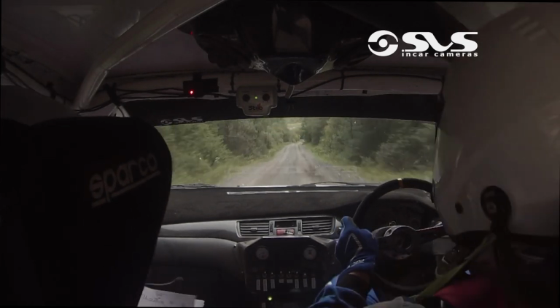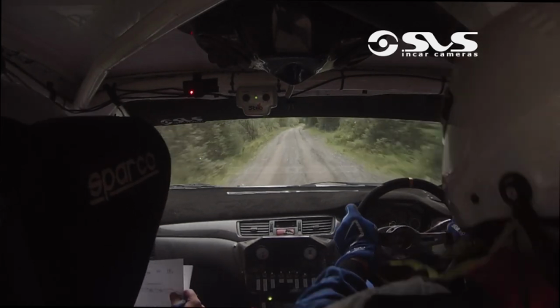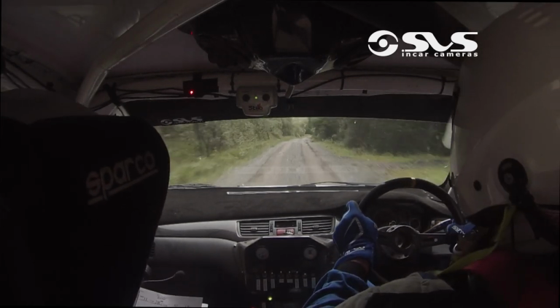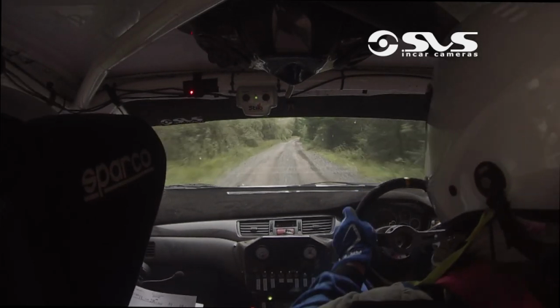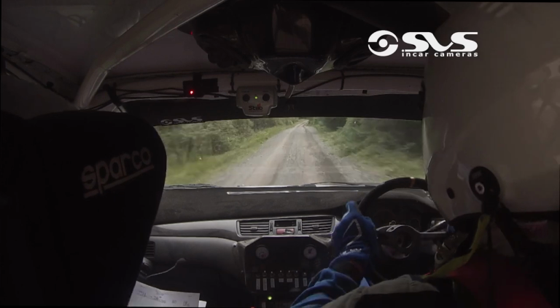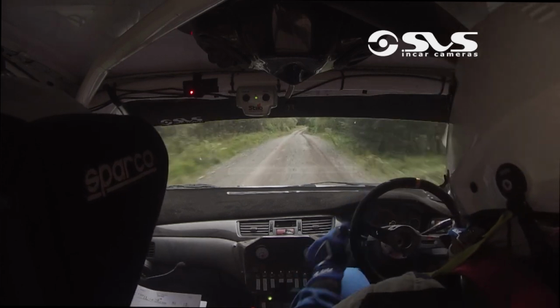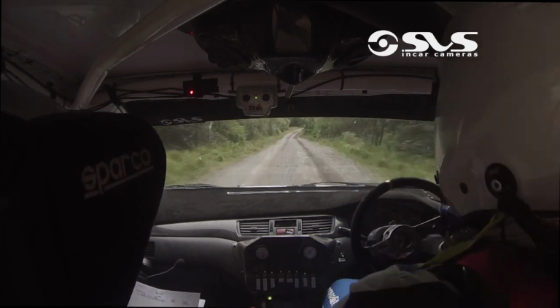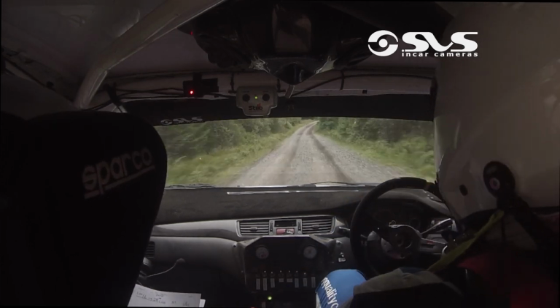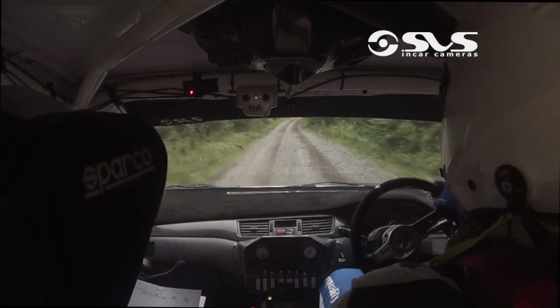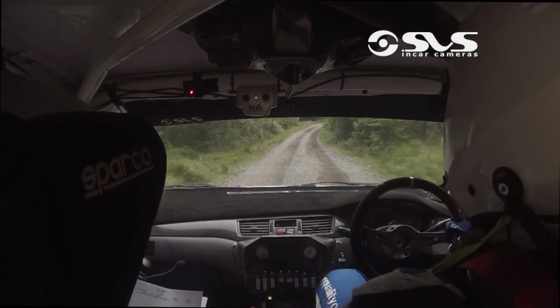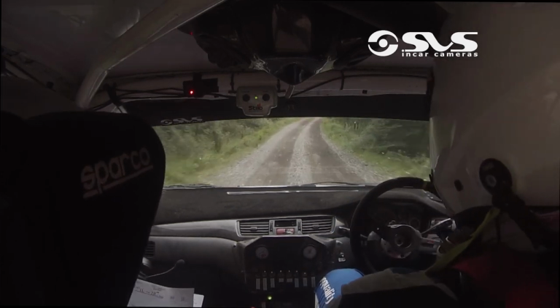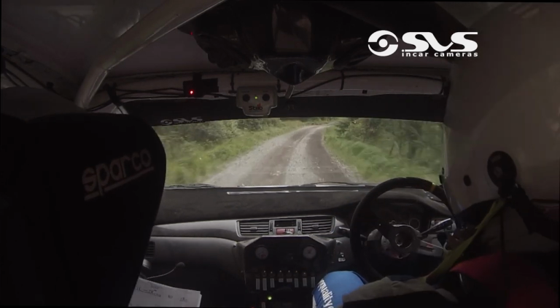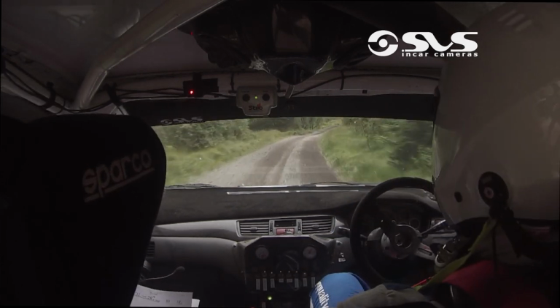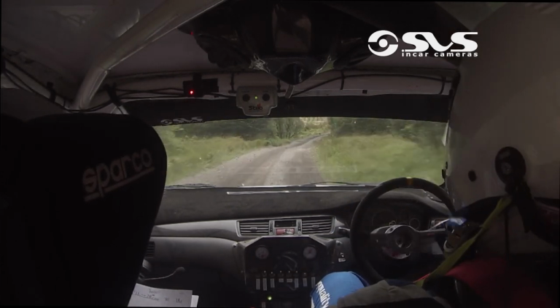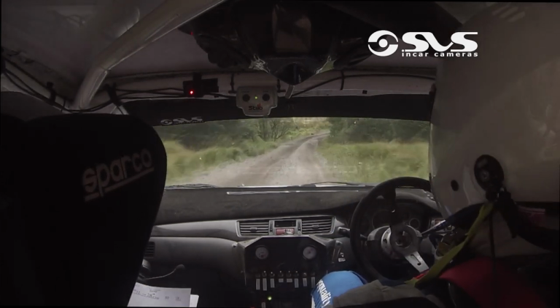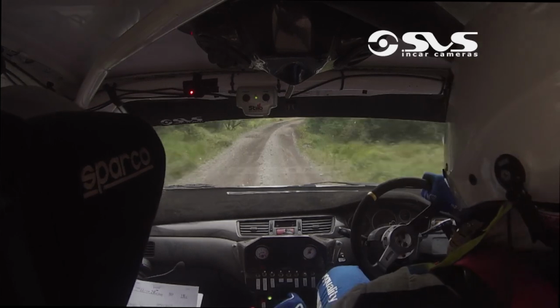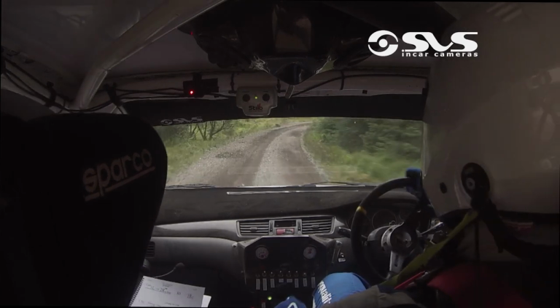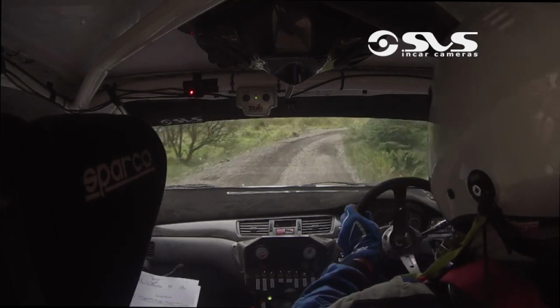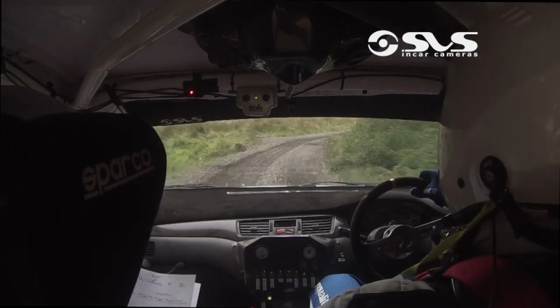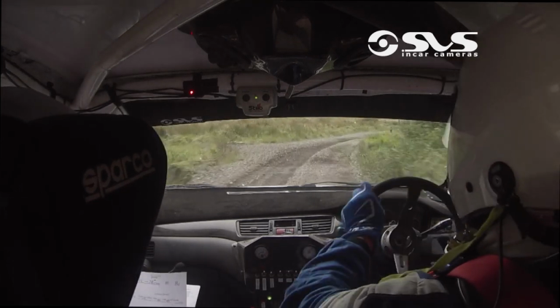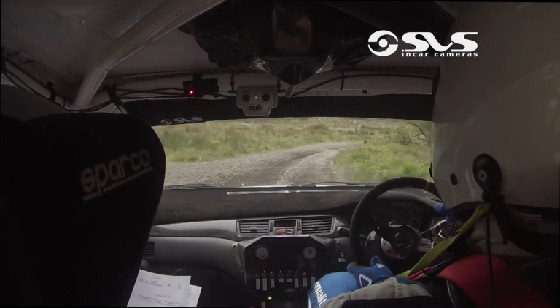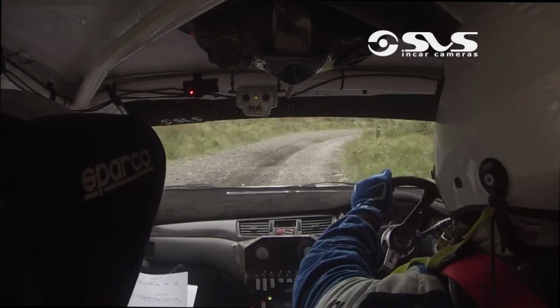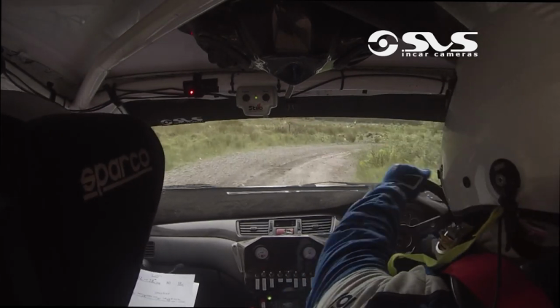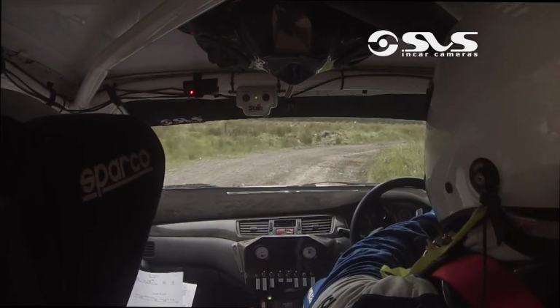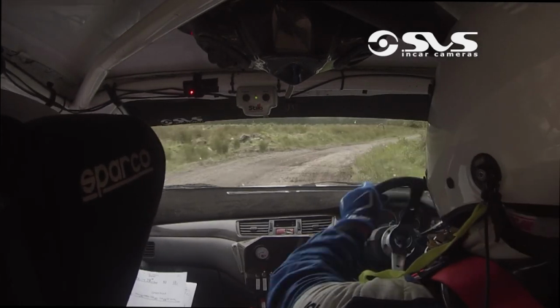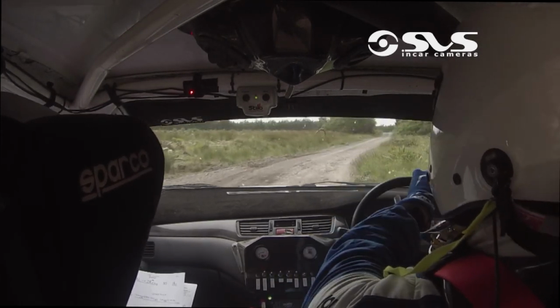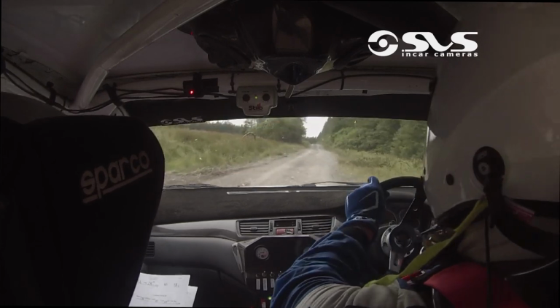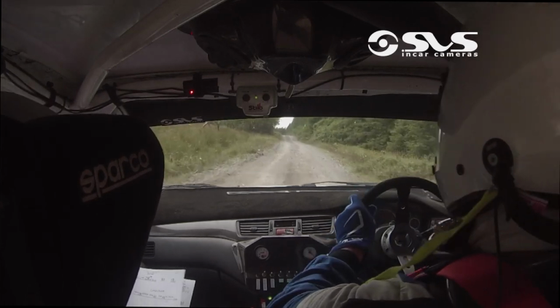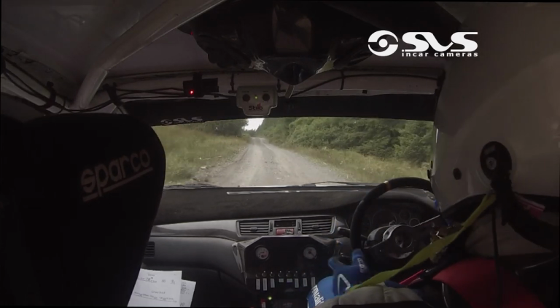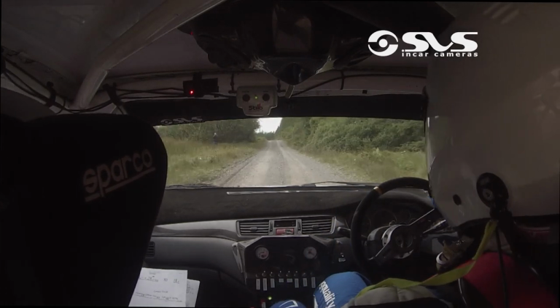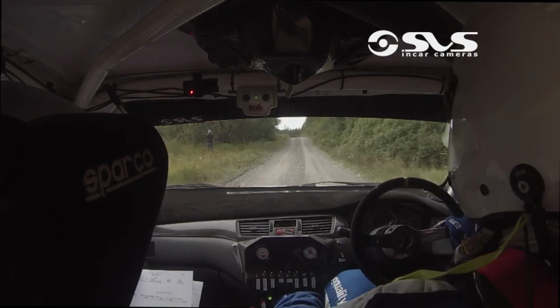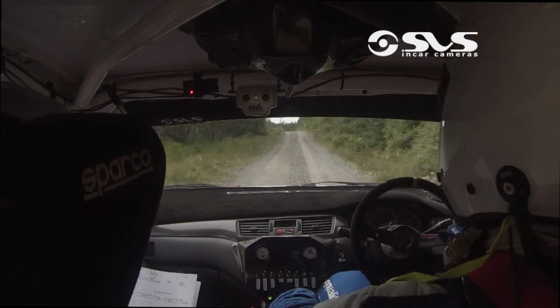Comes quick, only 40 long. 4 right, don't cut, after the bridge. The late 4 right is after the bridge. Over loose. 80, crest, and jump. 60, crest, and a dip in the bottom.